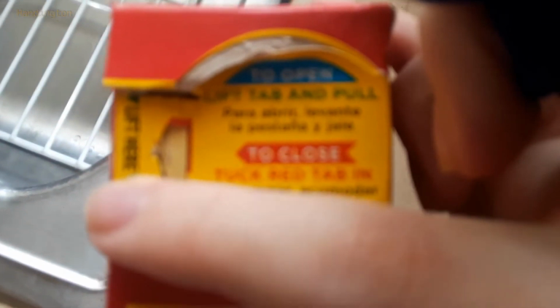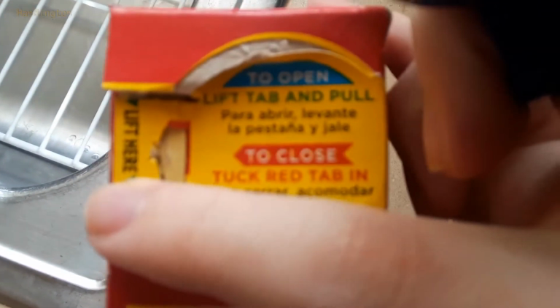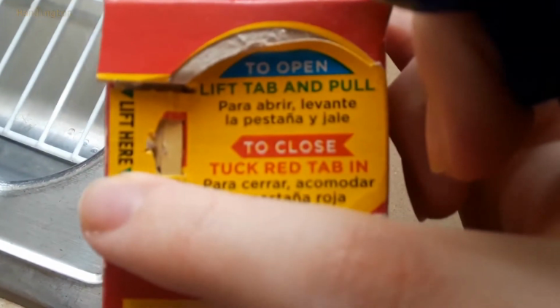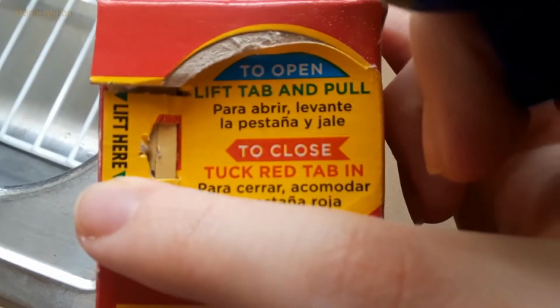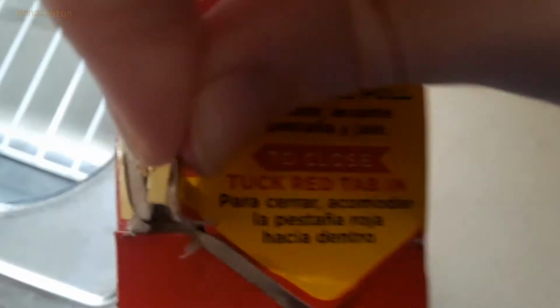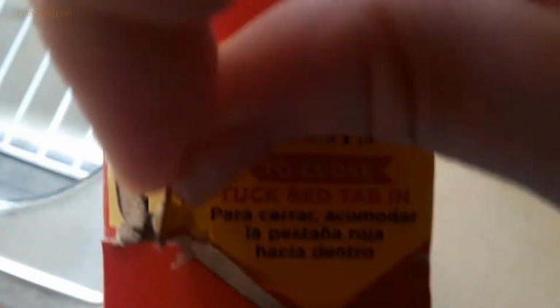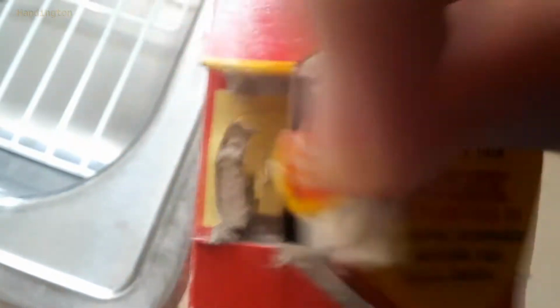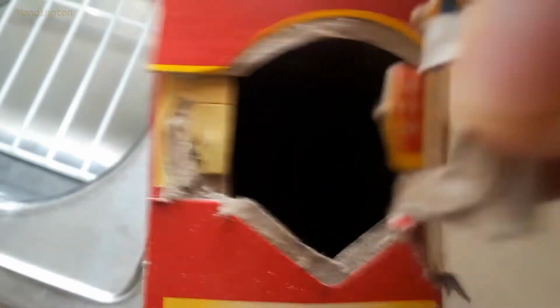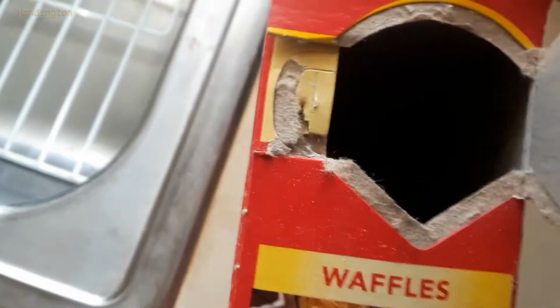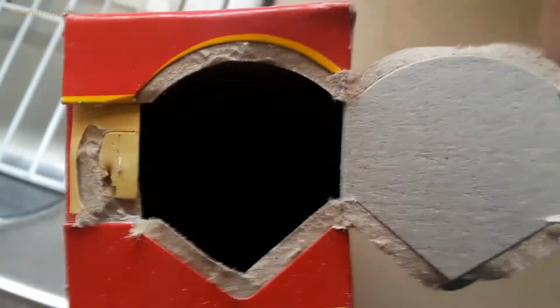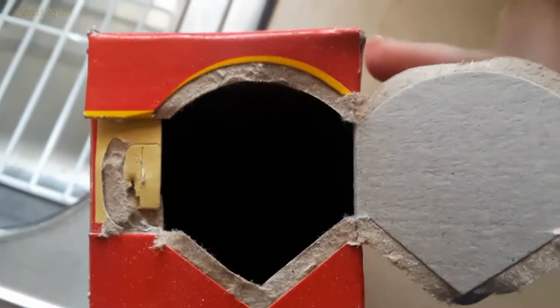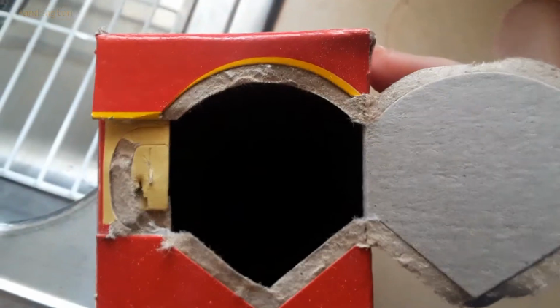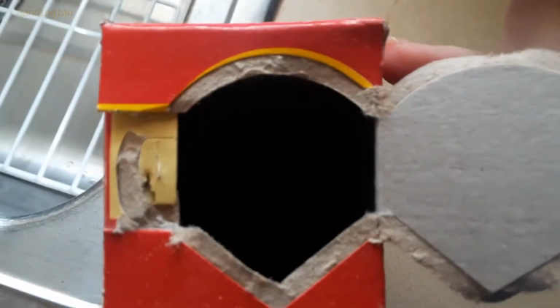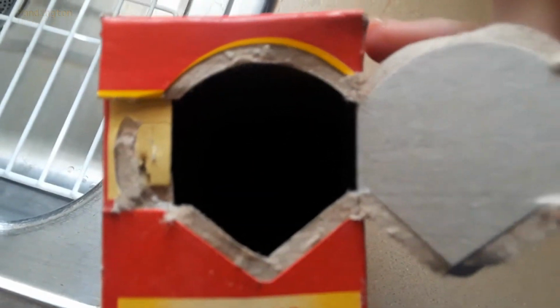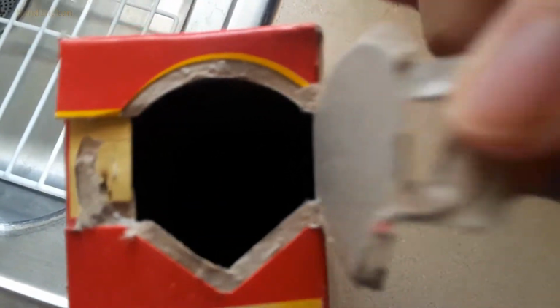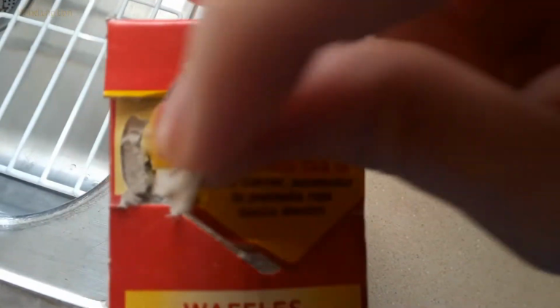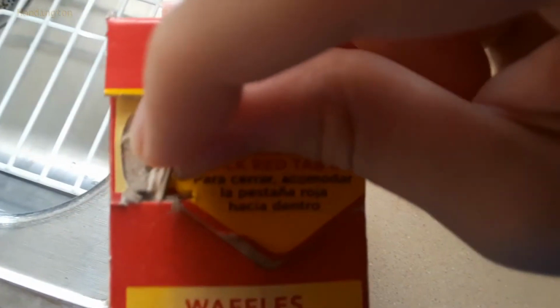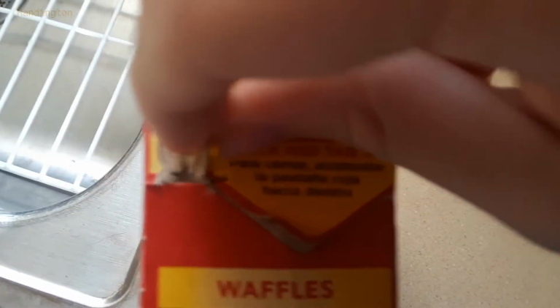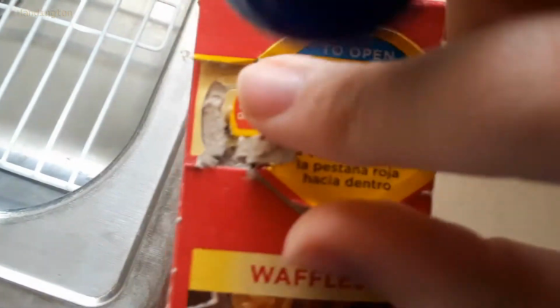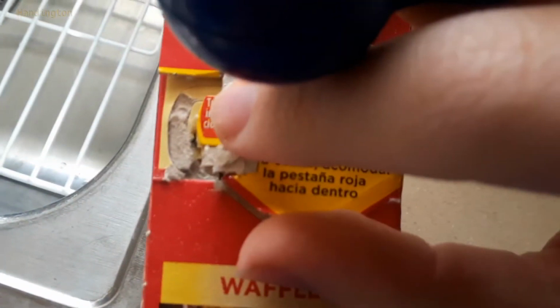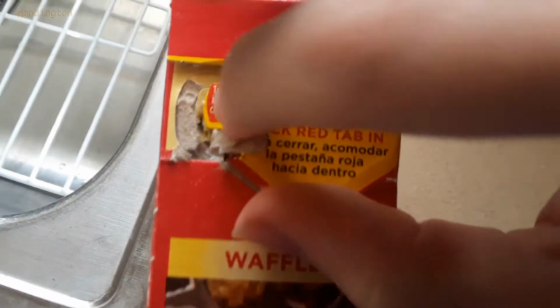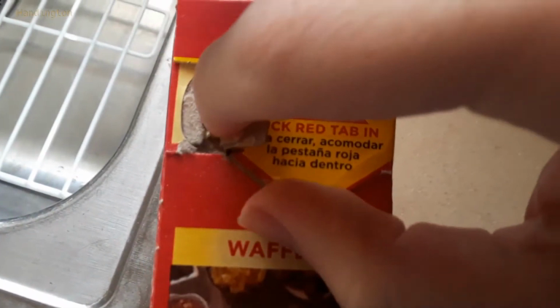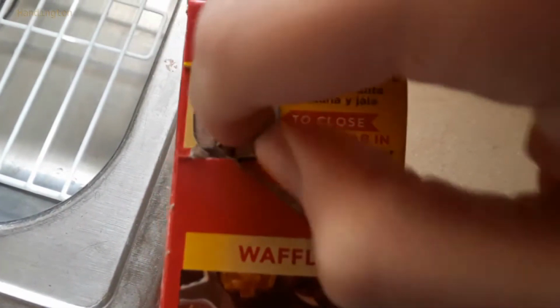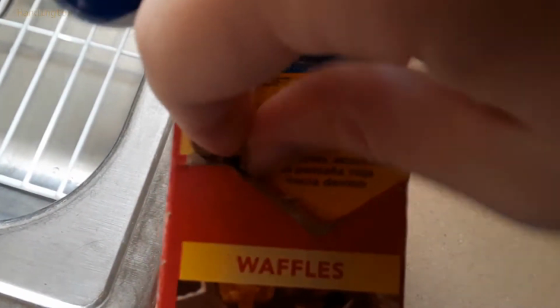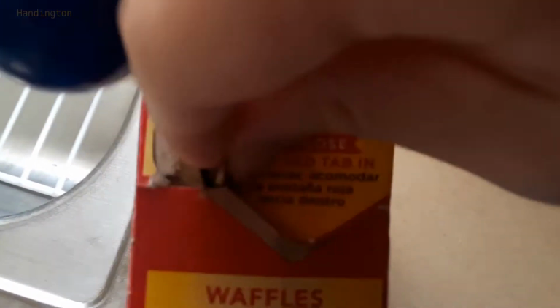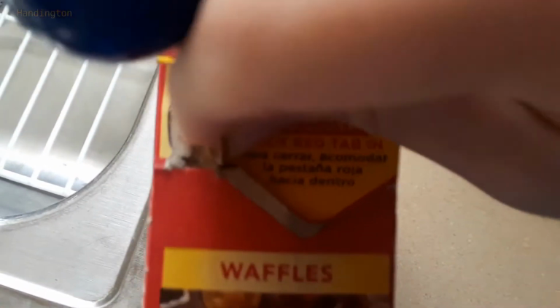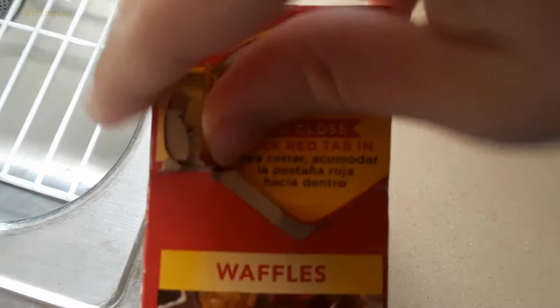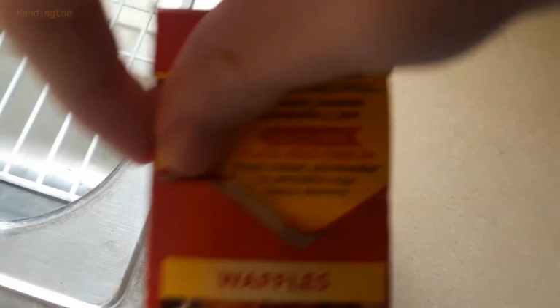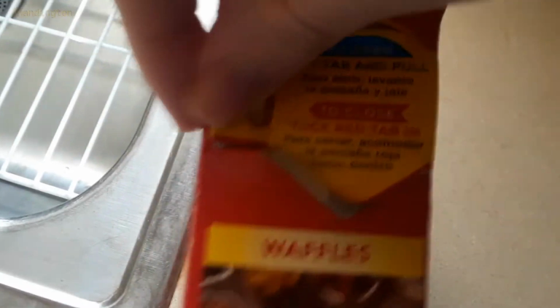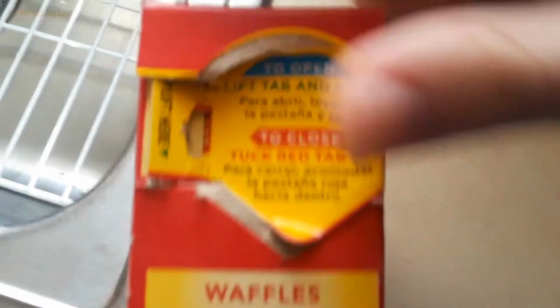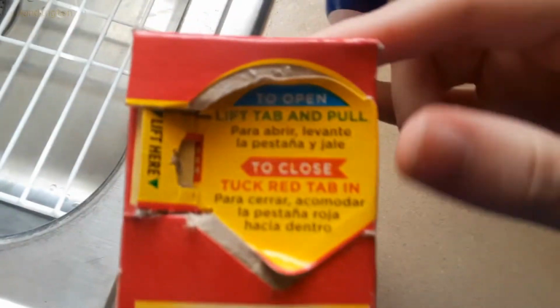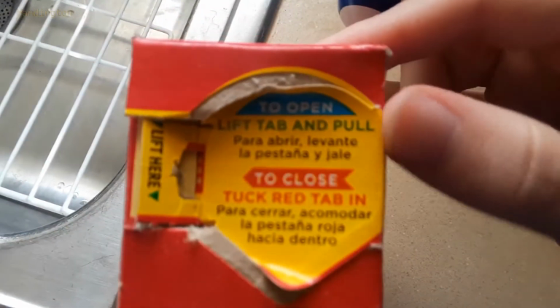Come on, focus. To get the pancake-y goodness, you just lift it back up, and you can close it again, and it's so much nicer than a normal tab system.